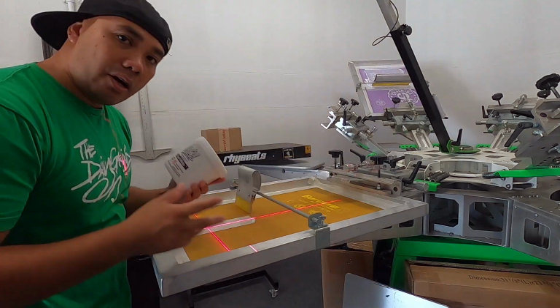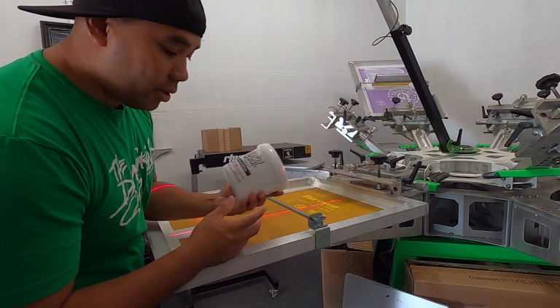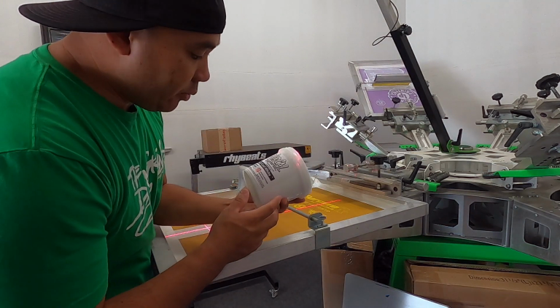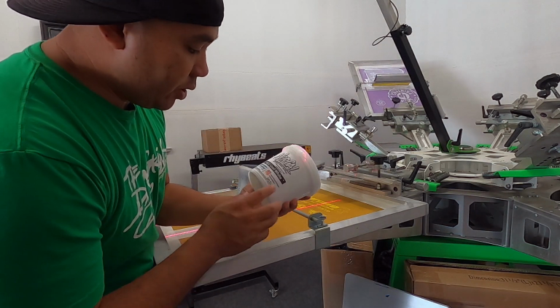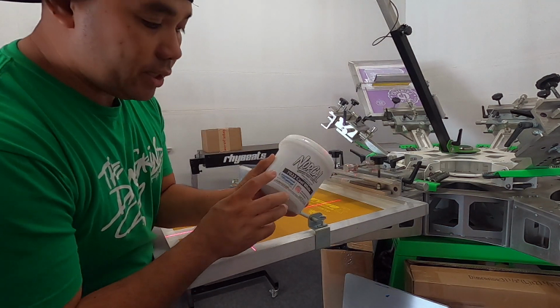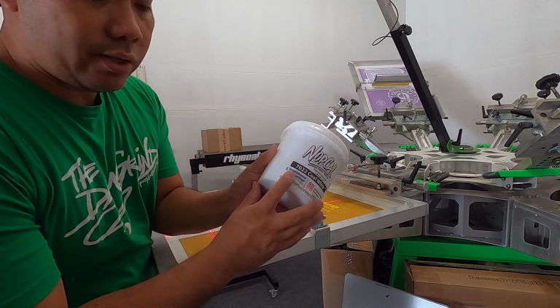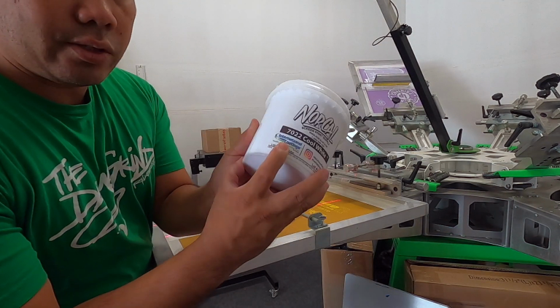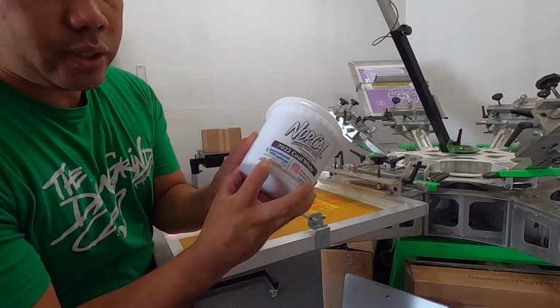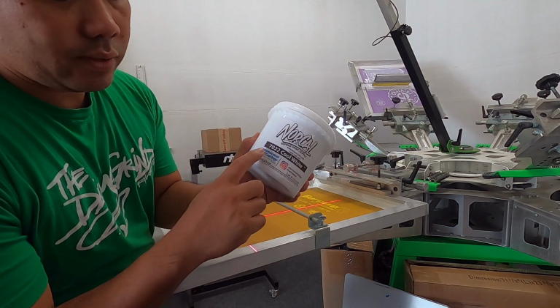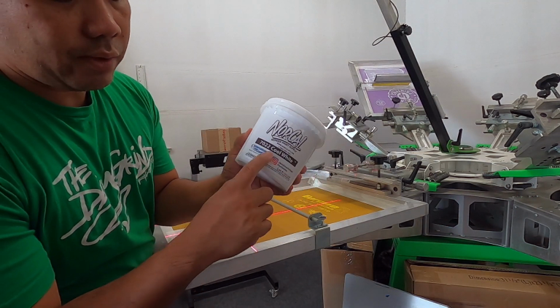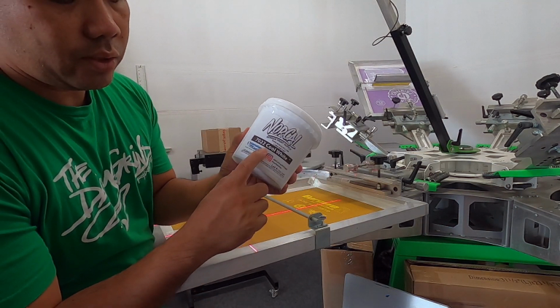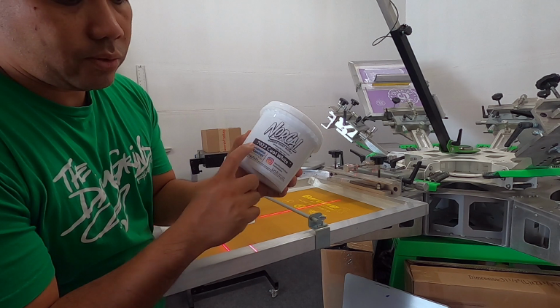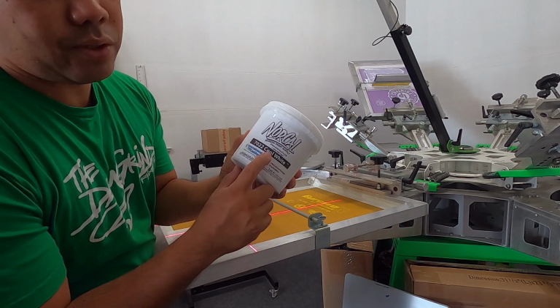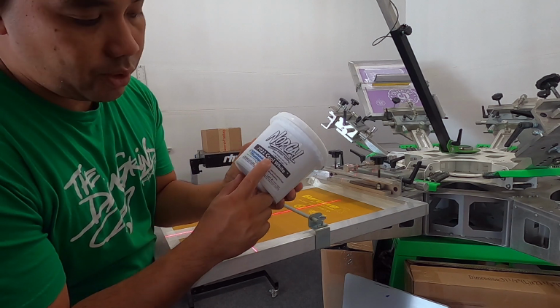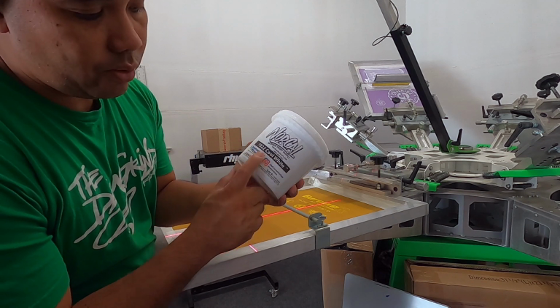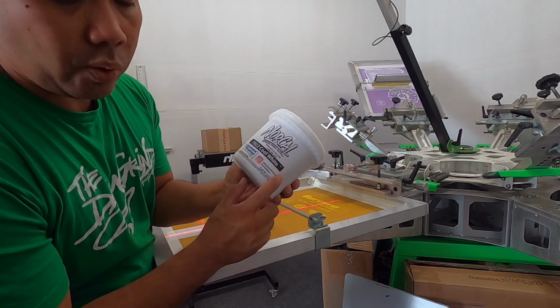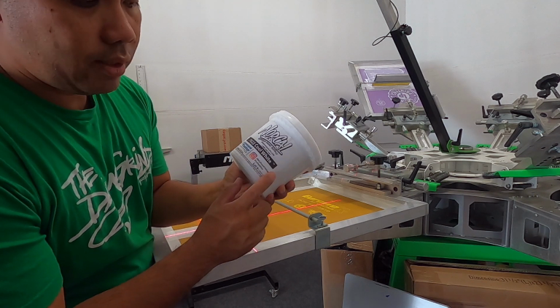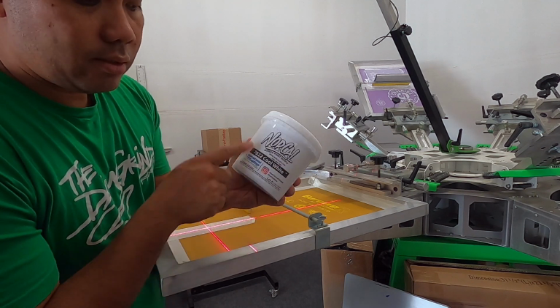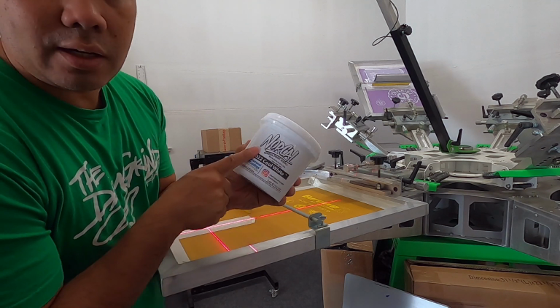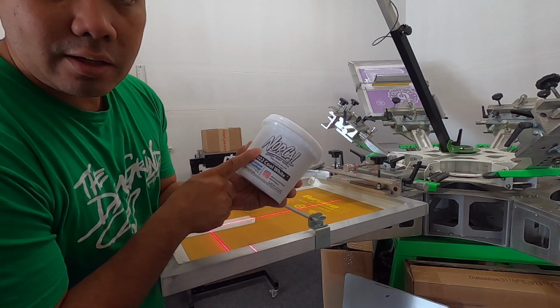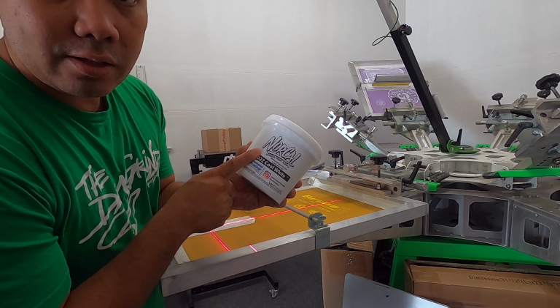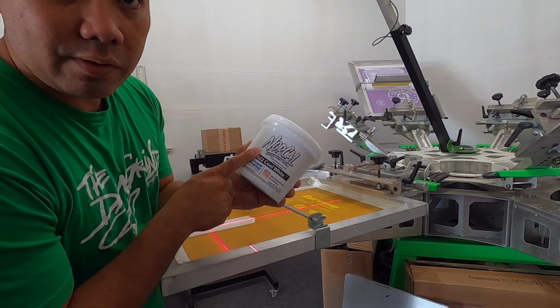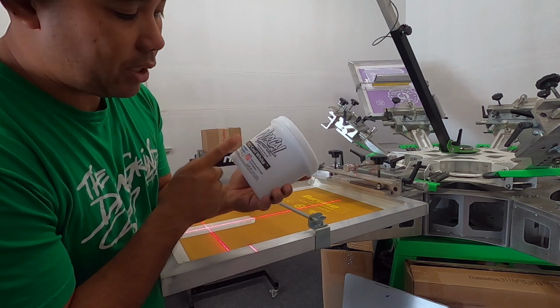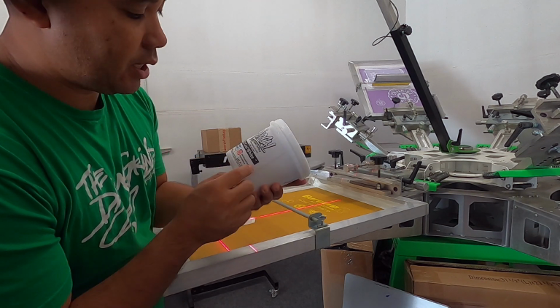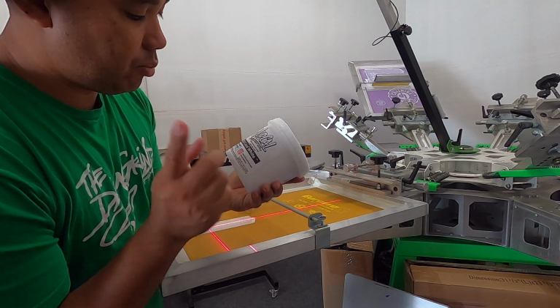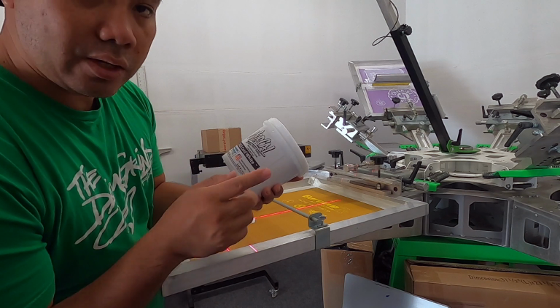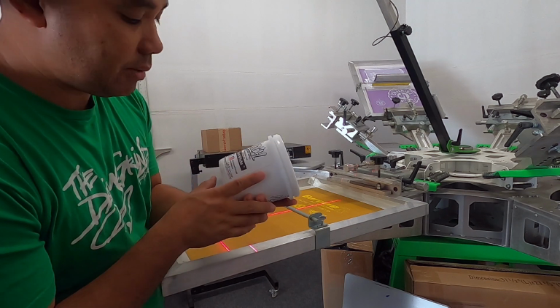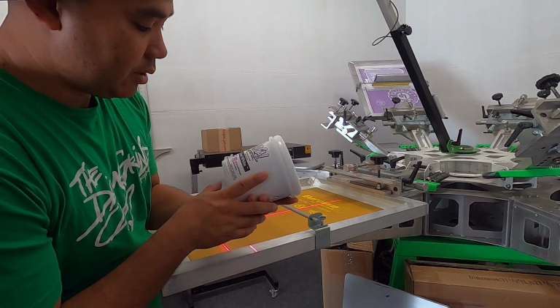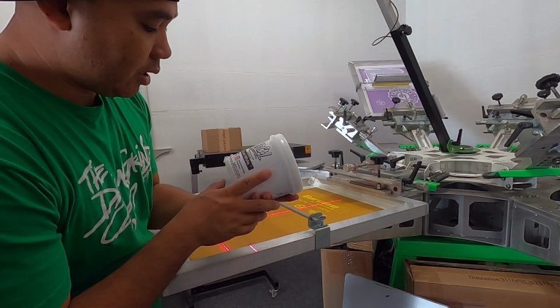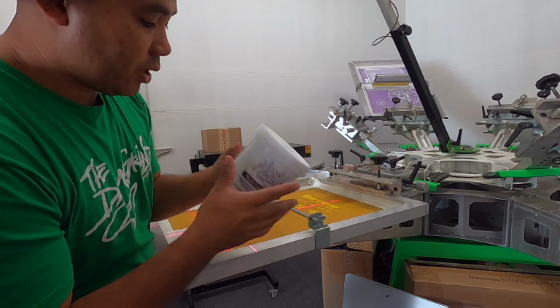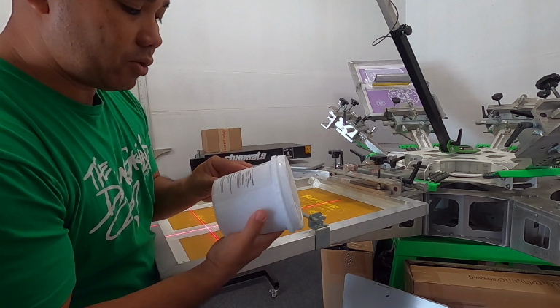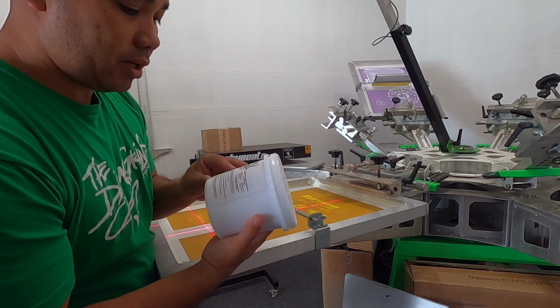Alright guys, the white that we're gonna be using is the International Coatings 722 — 7022 cool white. It's given to me by NorCal. Big shout out to them. We're gonna go ahead and try it.